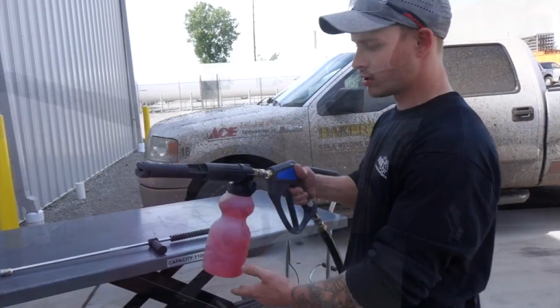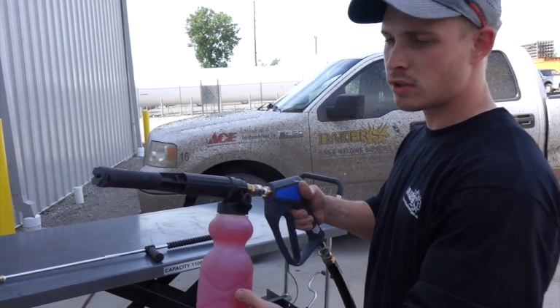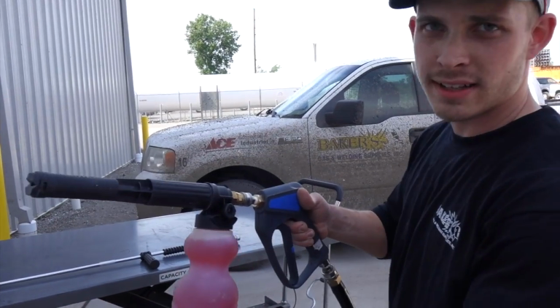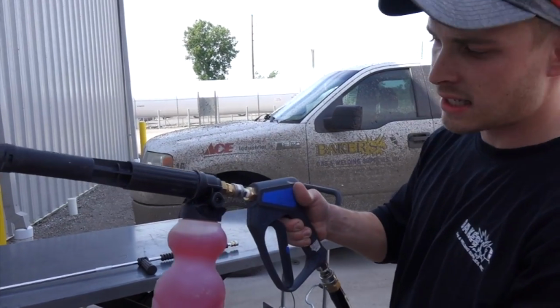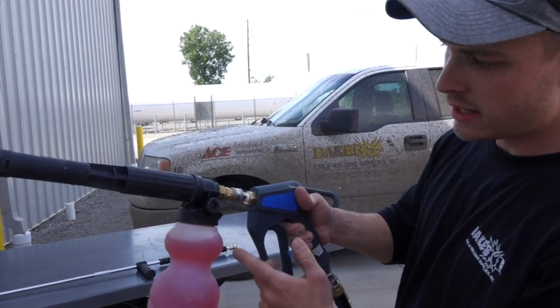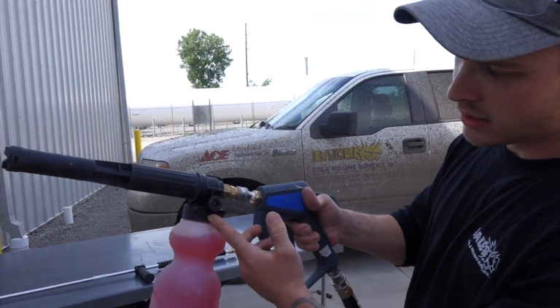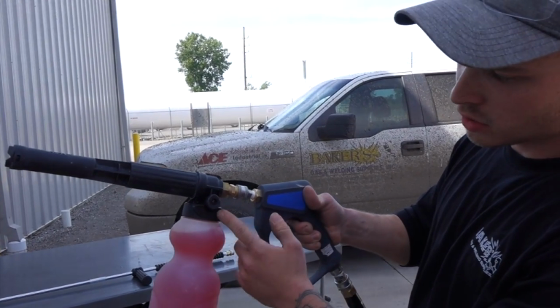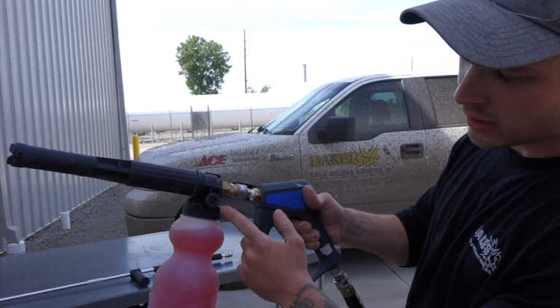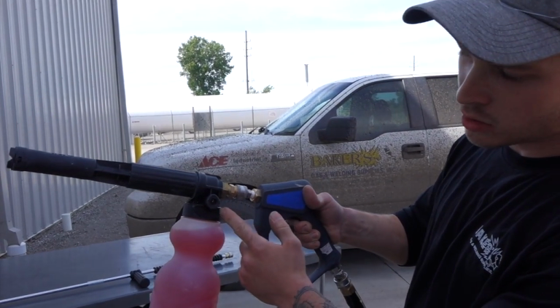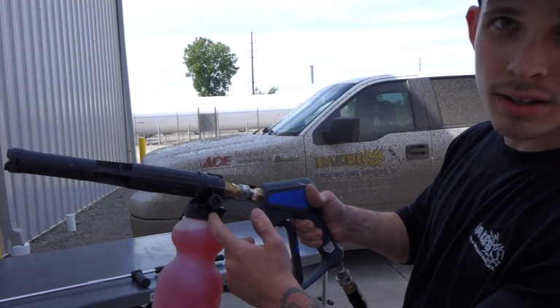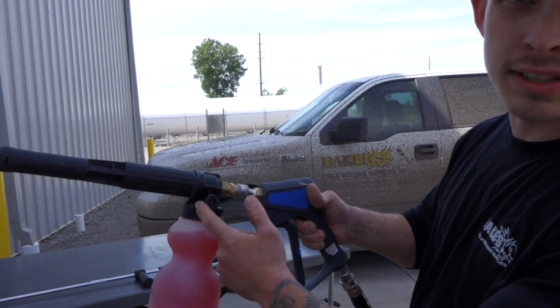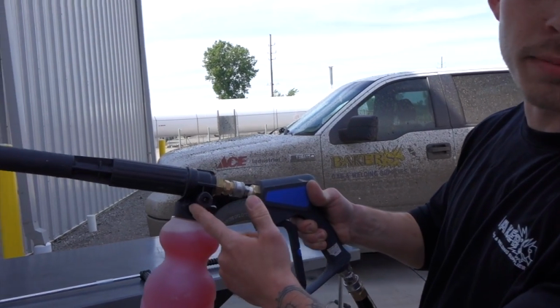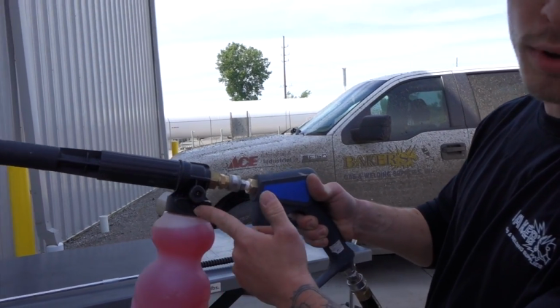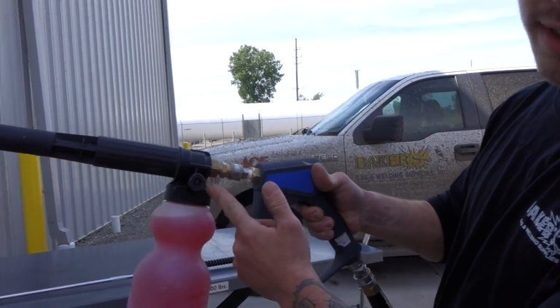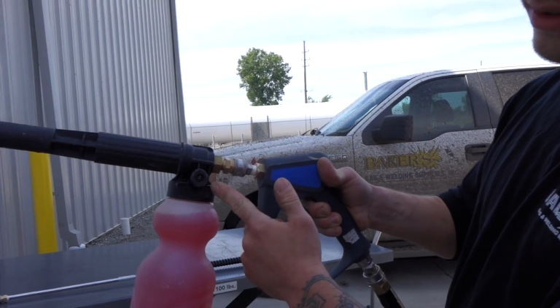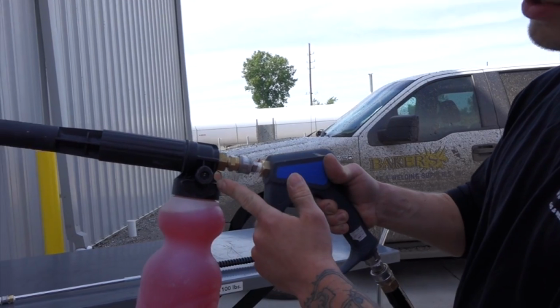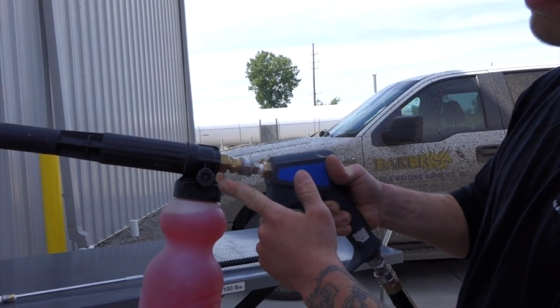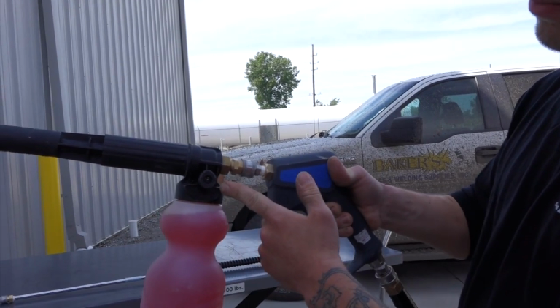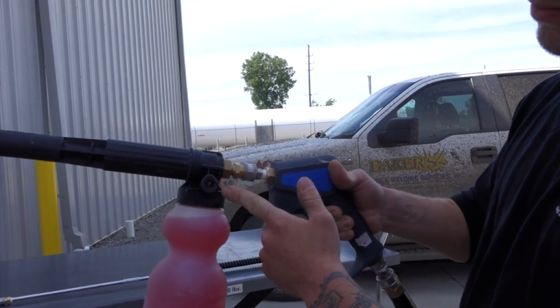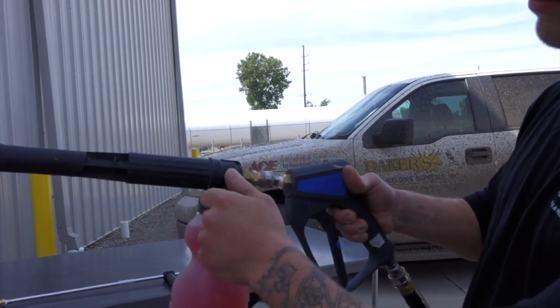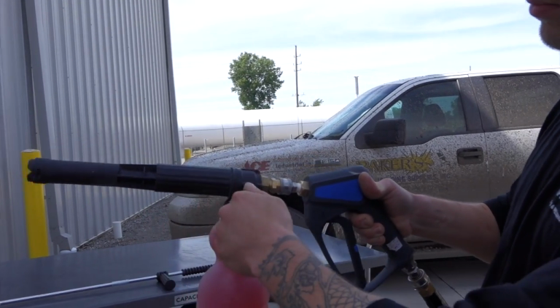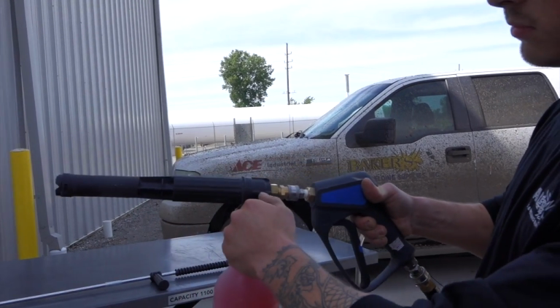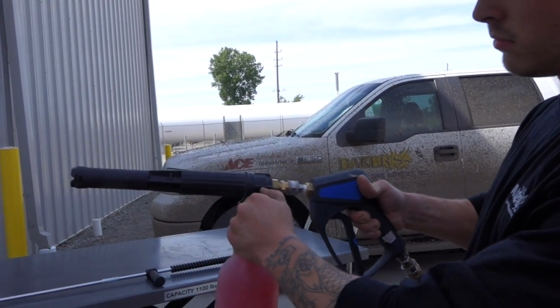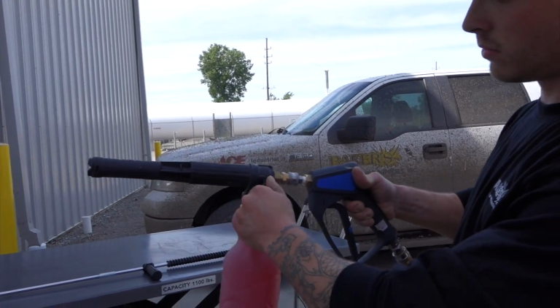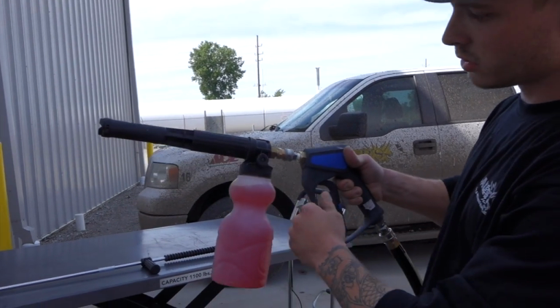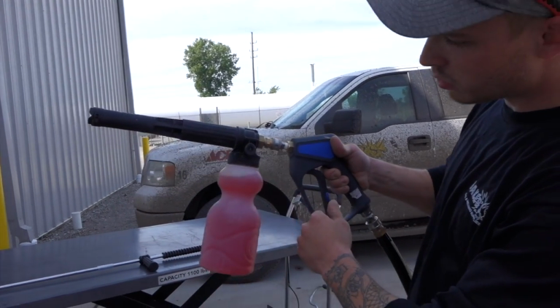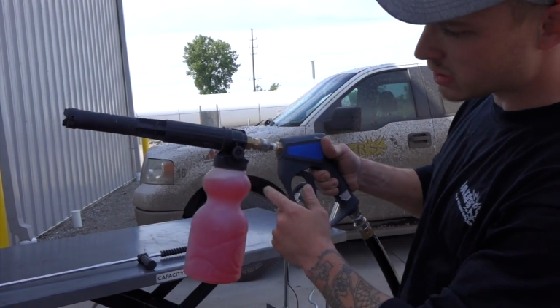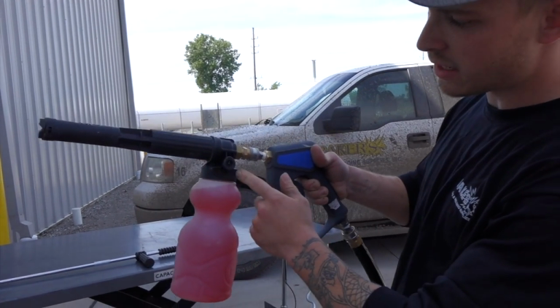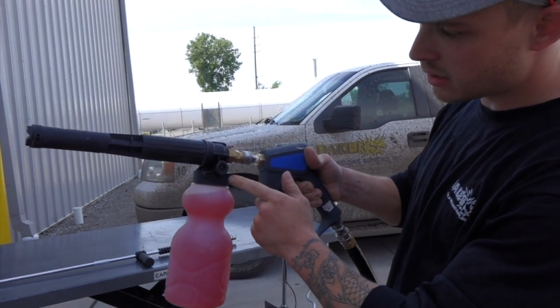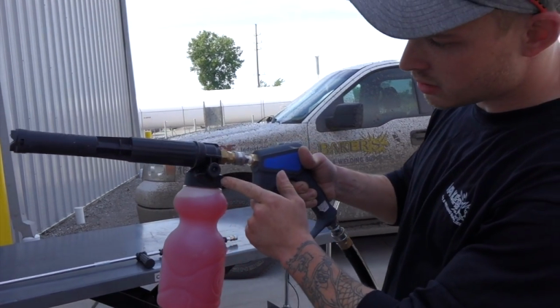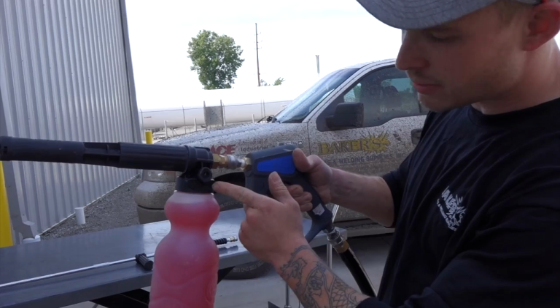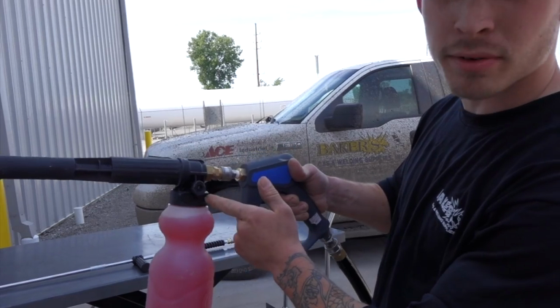The foam cannon does have a dial on it so you can open and close it to apply more or less foam. Today we'll be using that at about three.